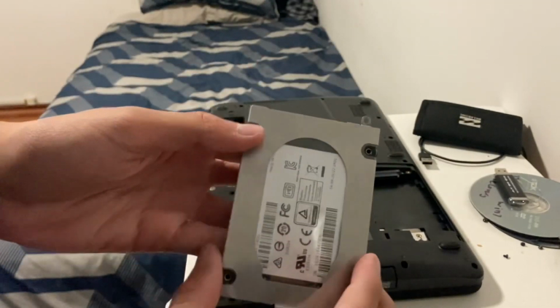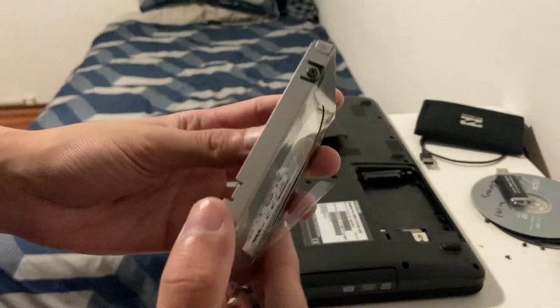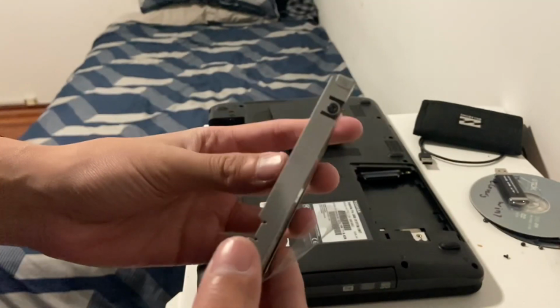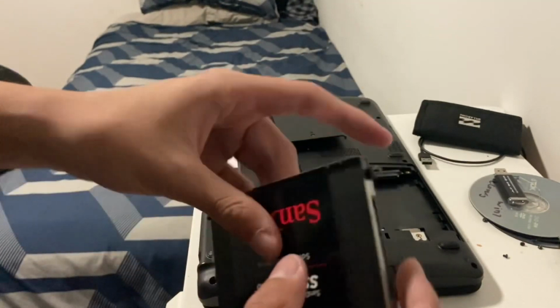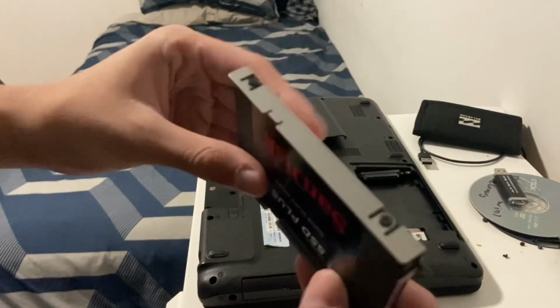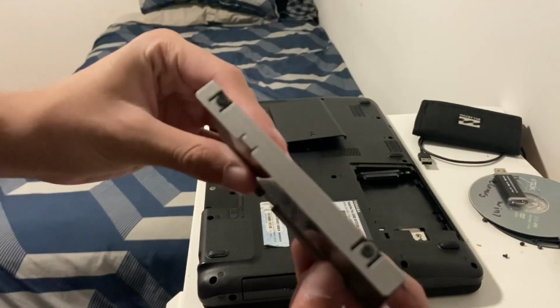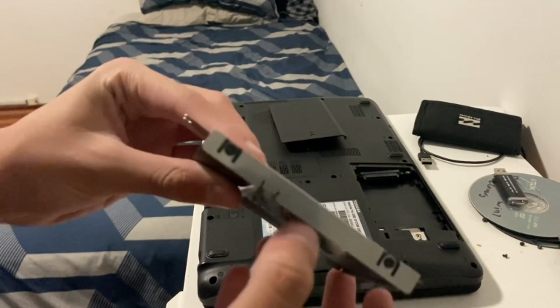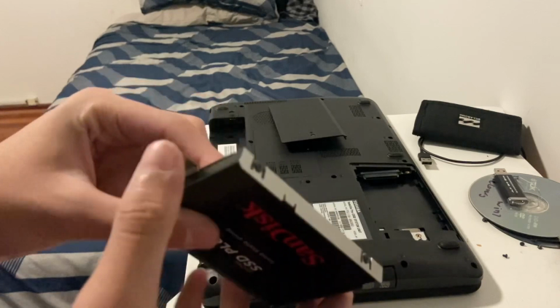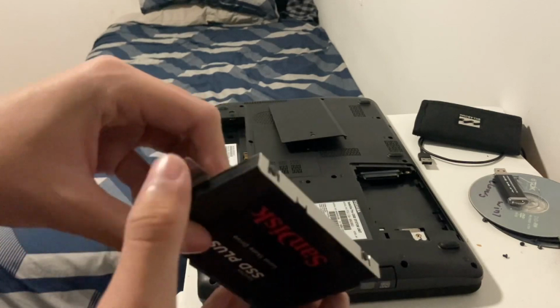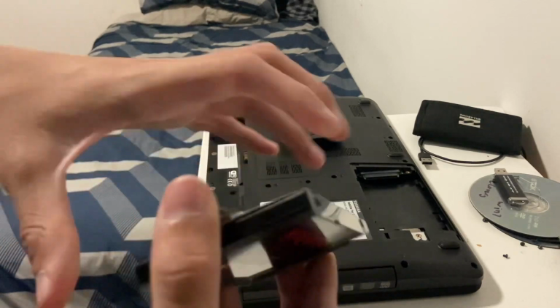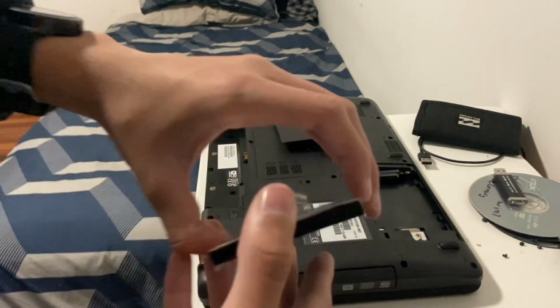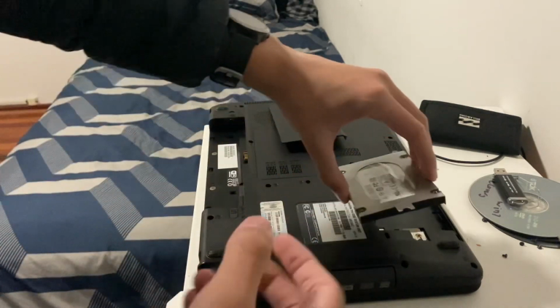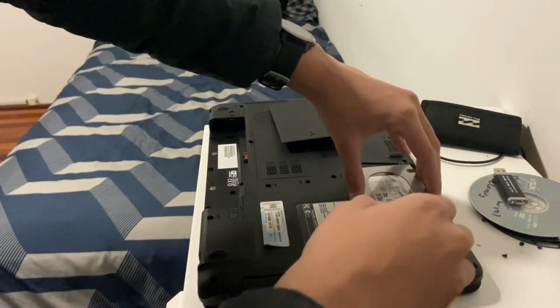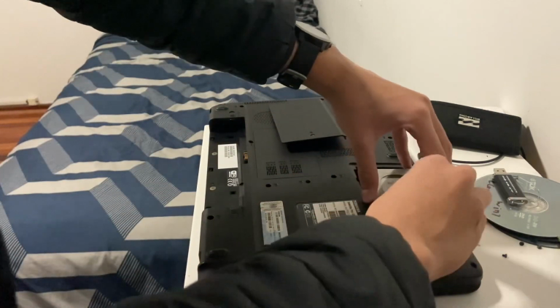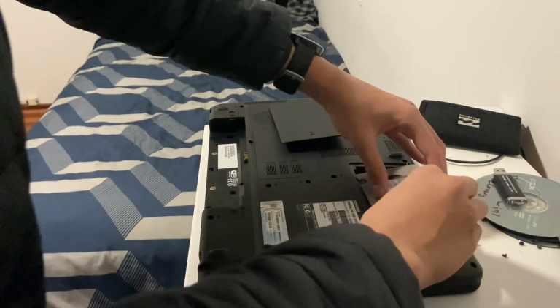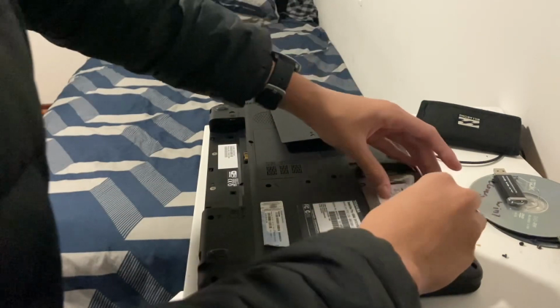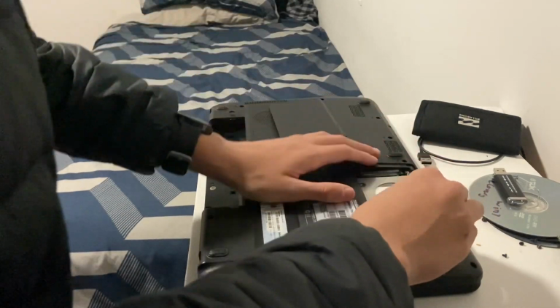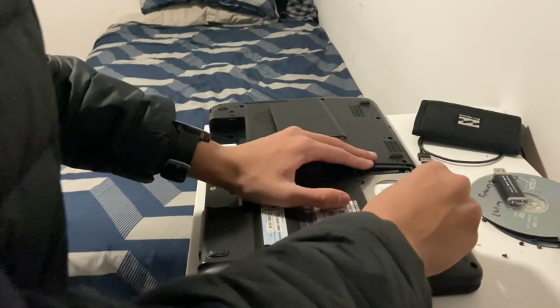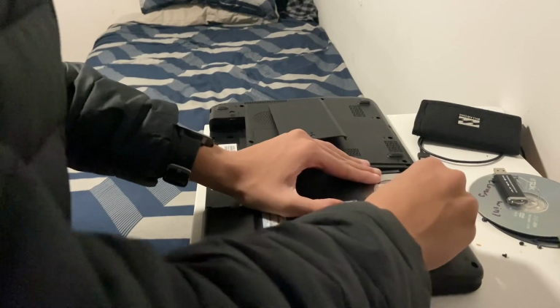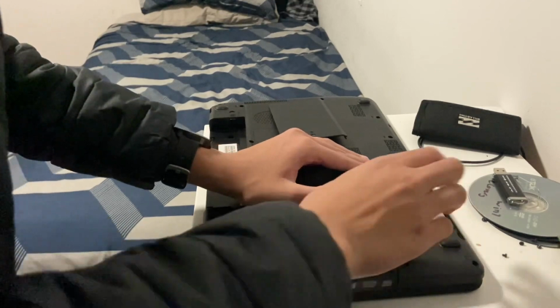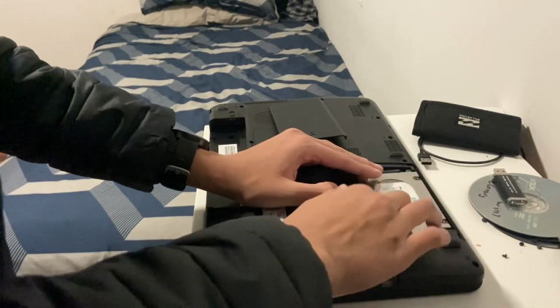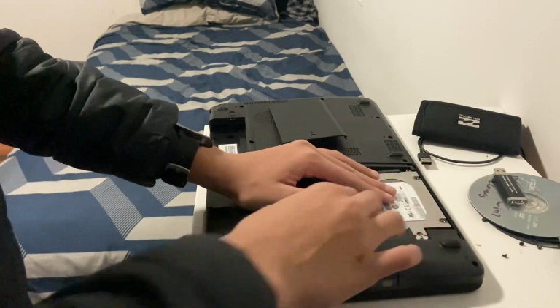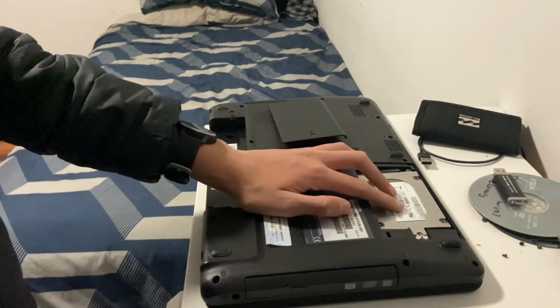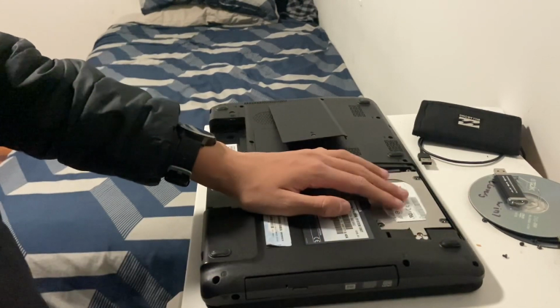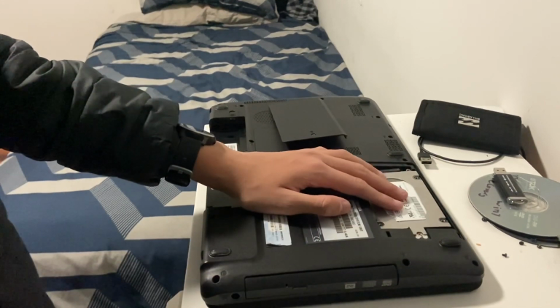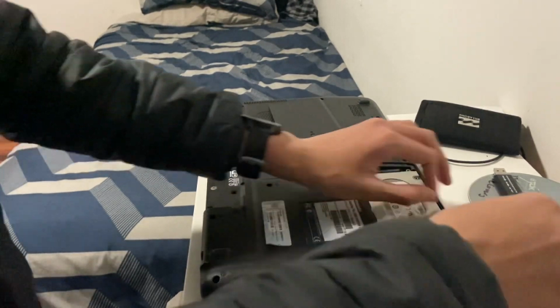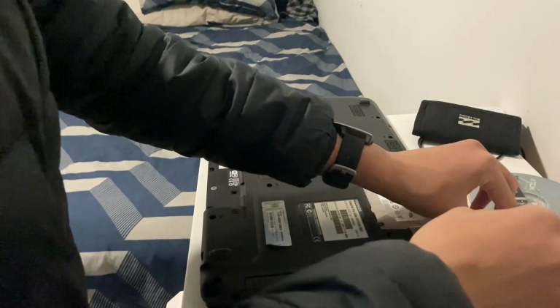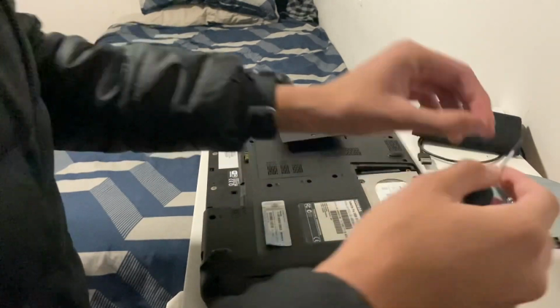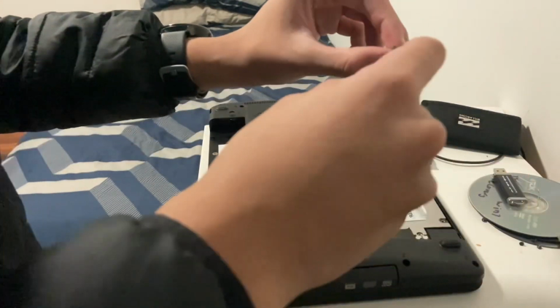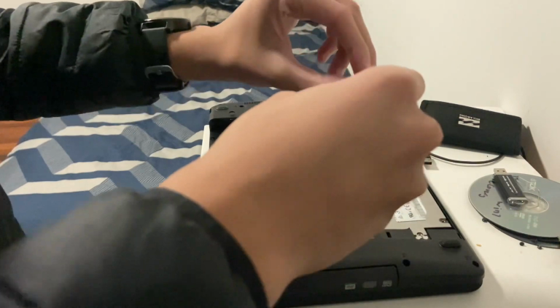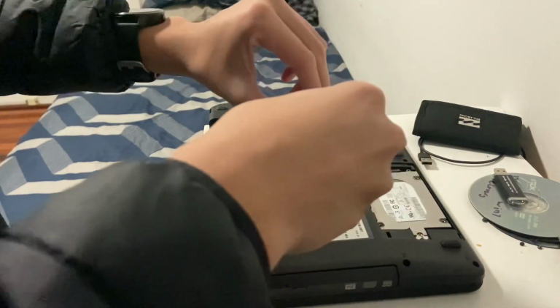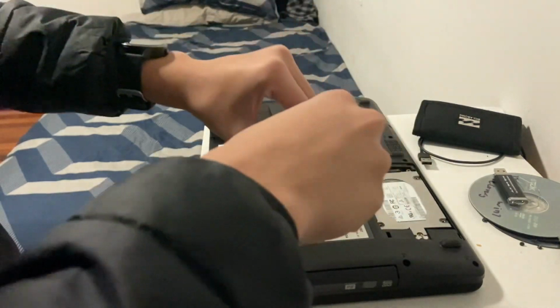Once that is all screwed in, right there. Now we can slide the SSD back in, right there, like so. And now we grab the screw to screw her back in.